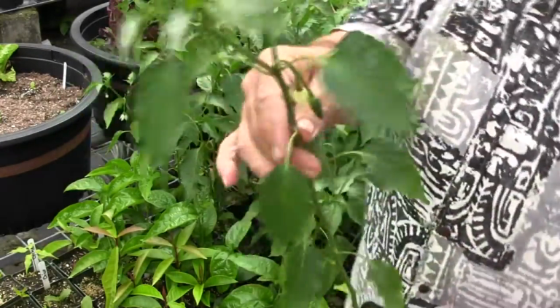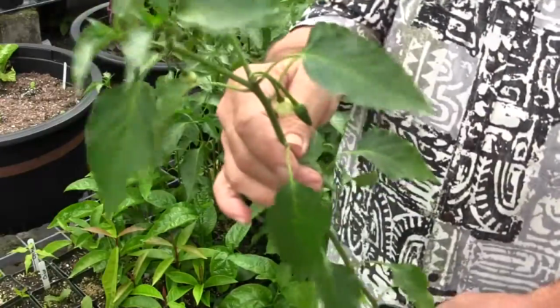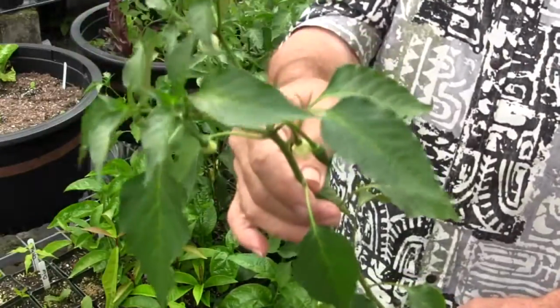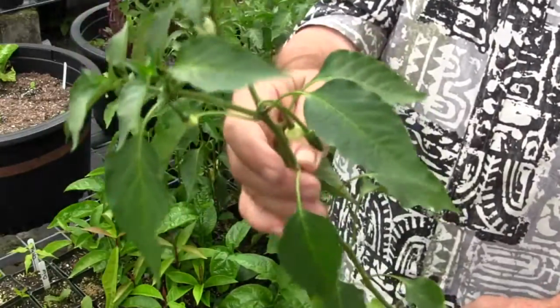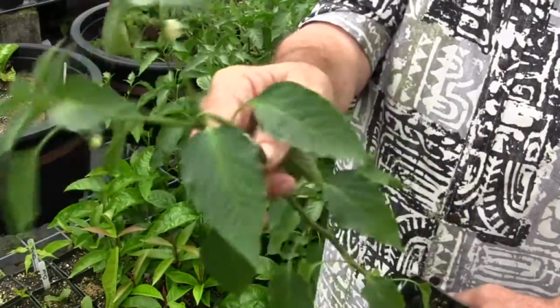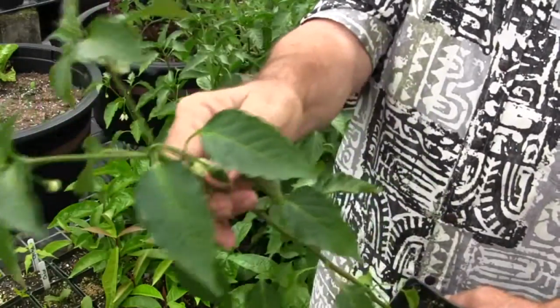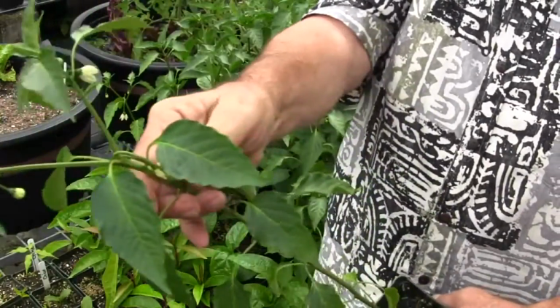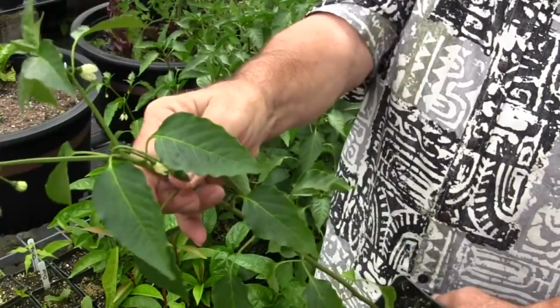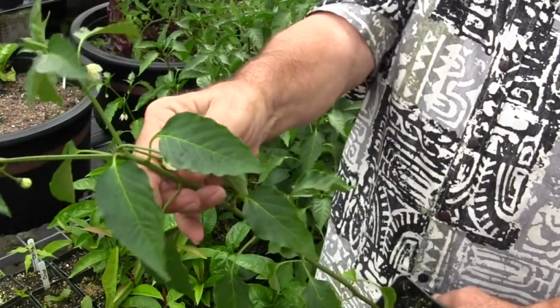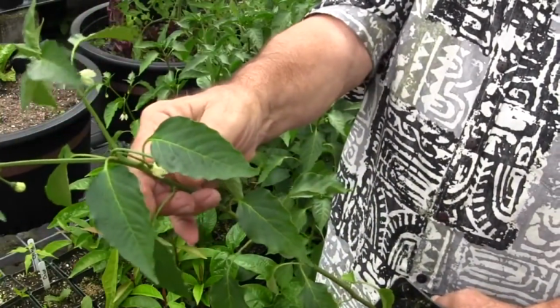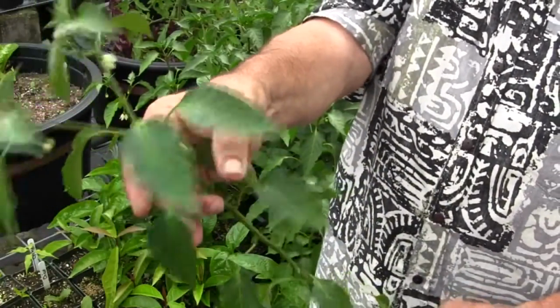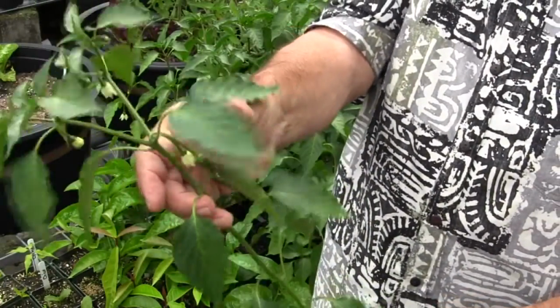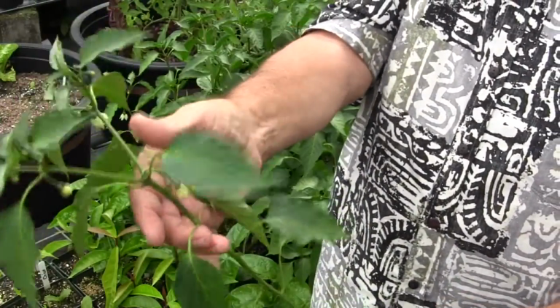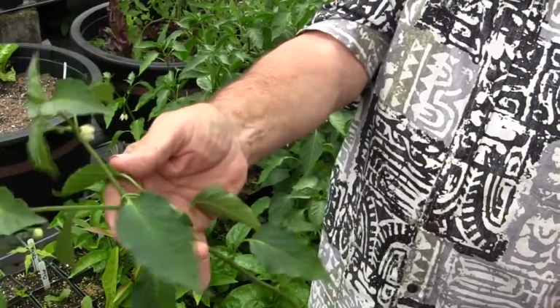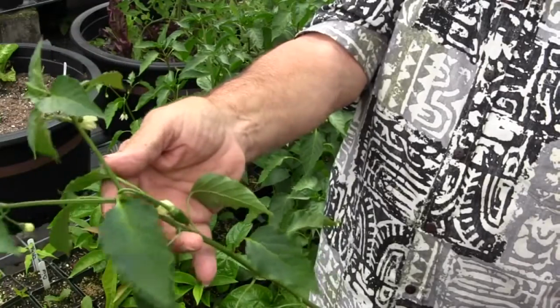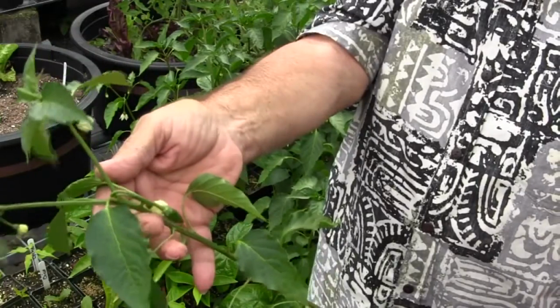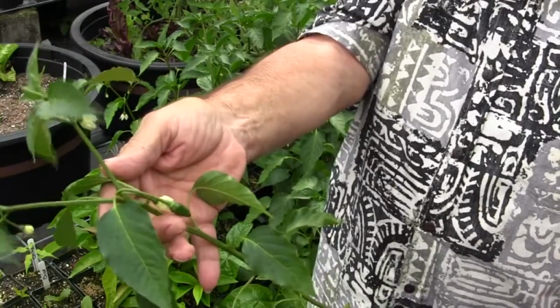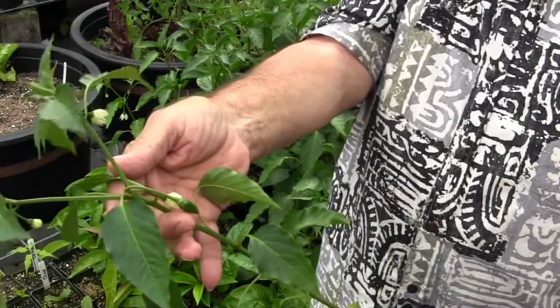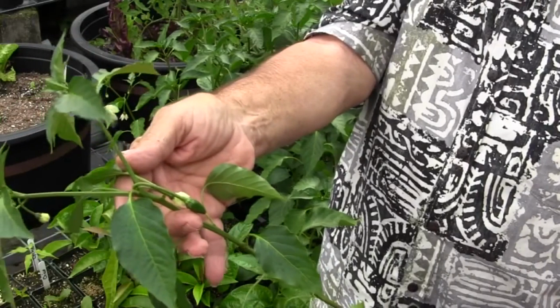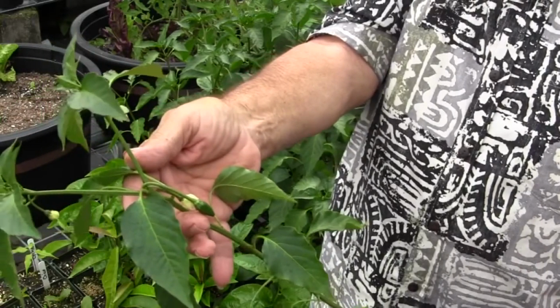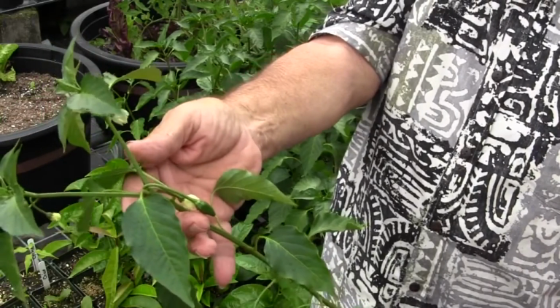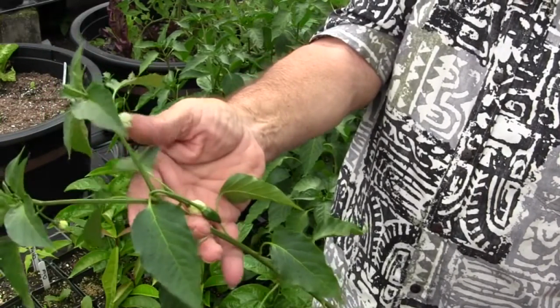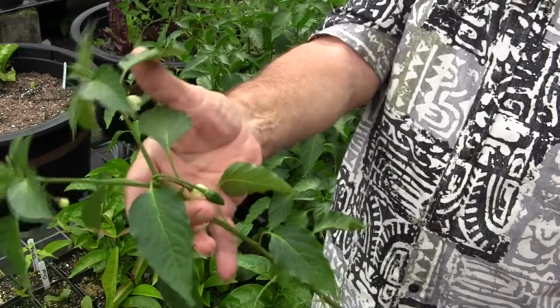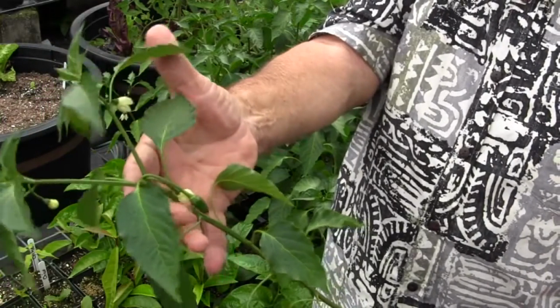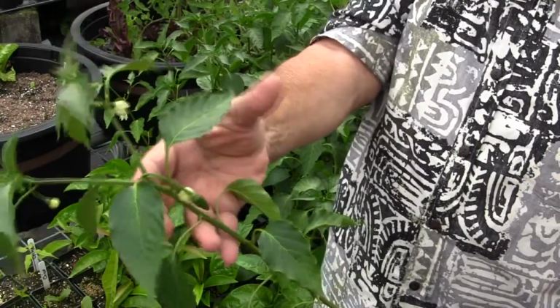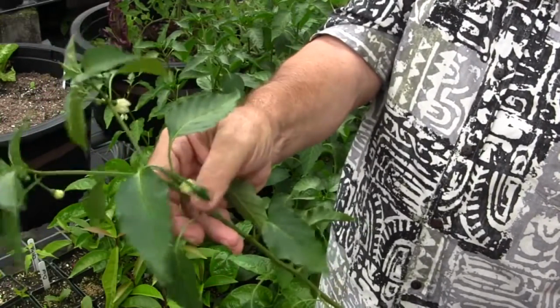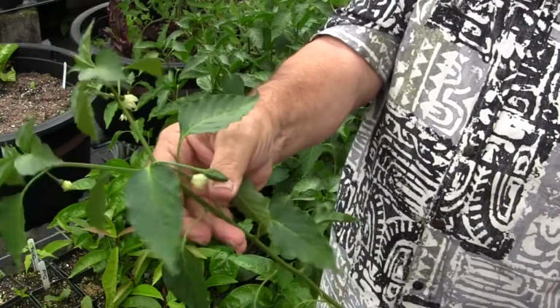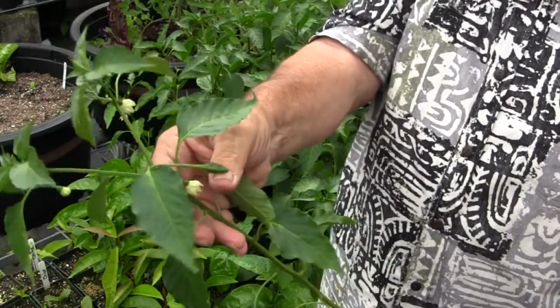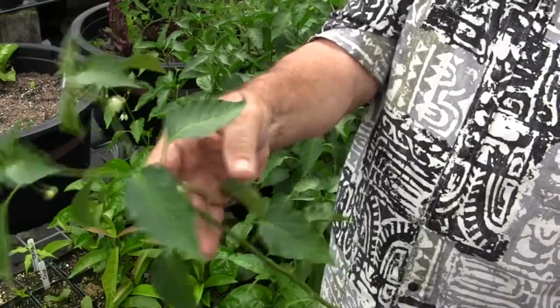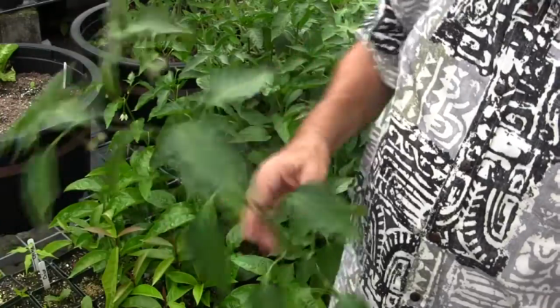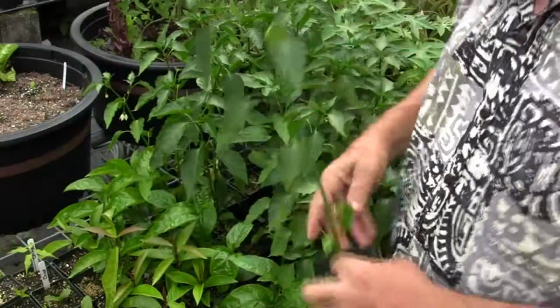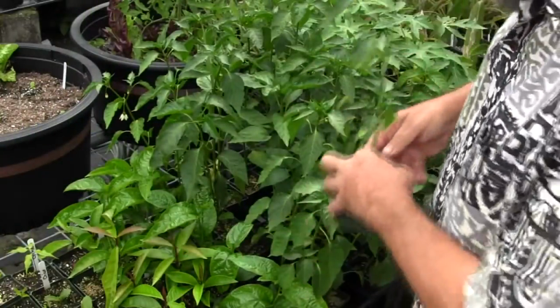Sometimes they'll even begin fruiting in these containers. That's possible — peppers will fruit pretty well inside of a gallon pot or a five-gallon pot. You can get a few fruit off of them even in a three-inch pot.